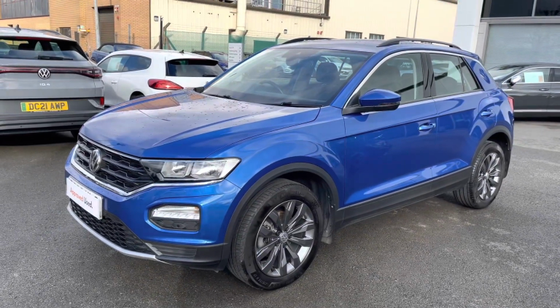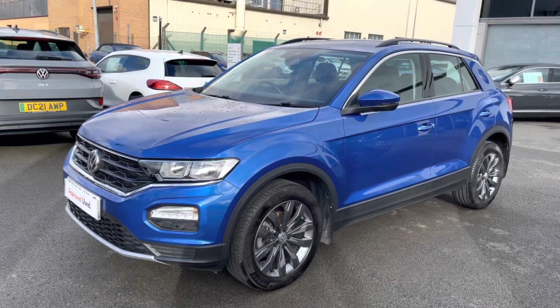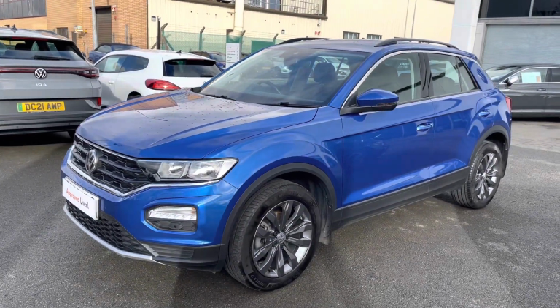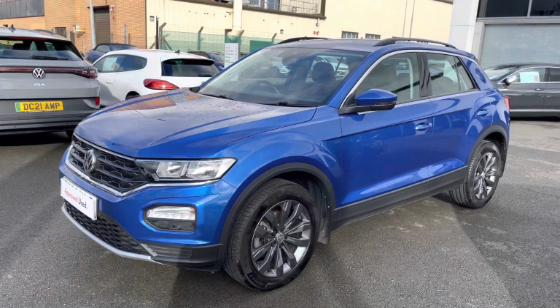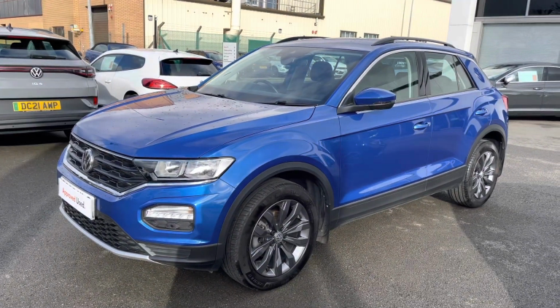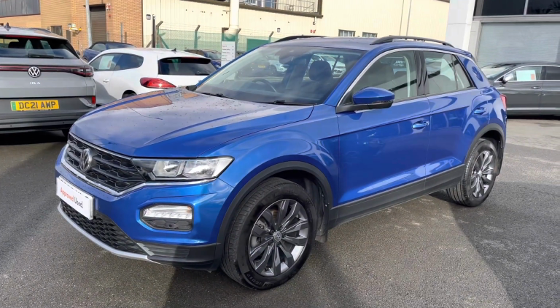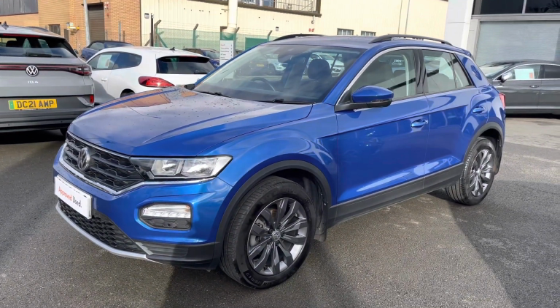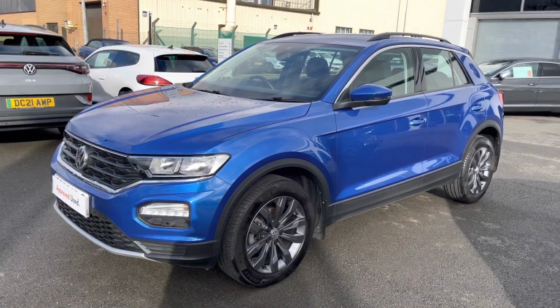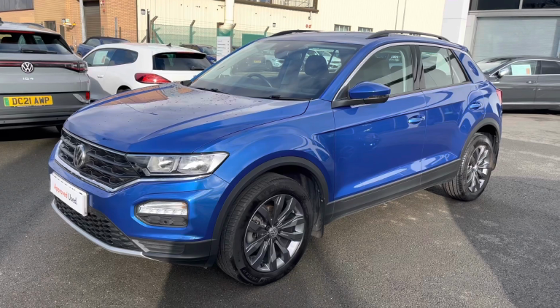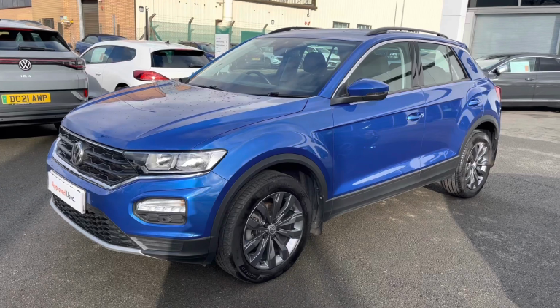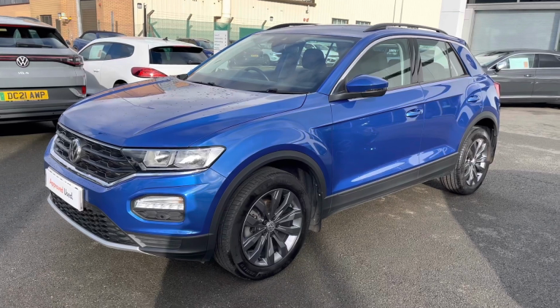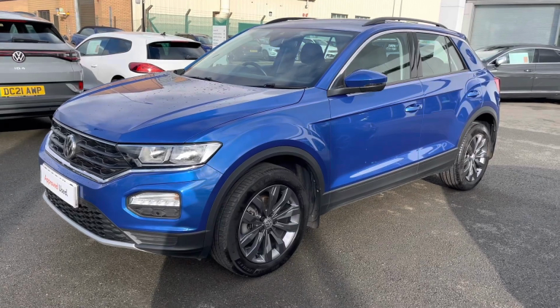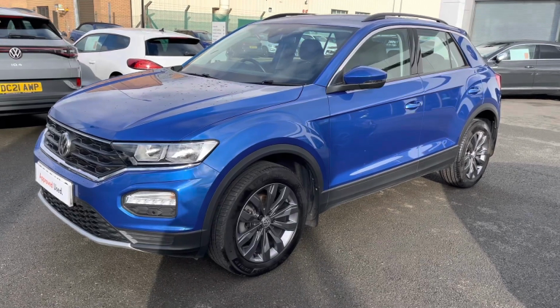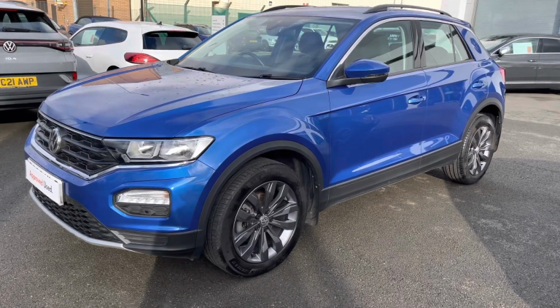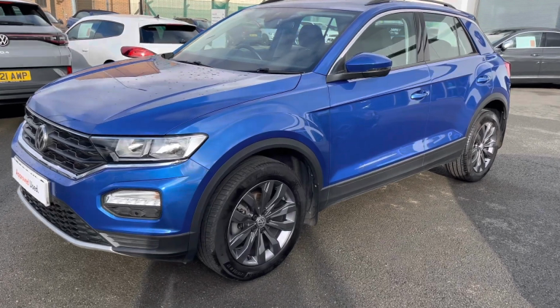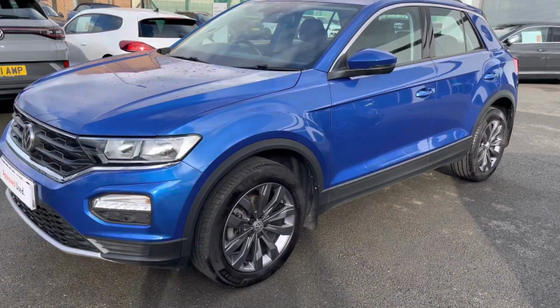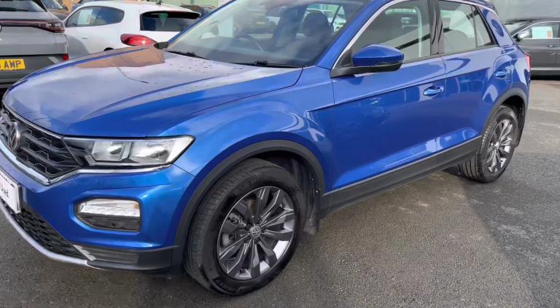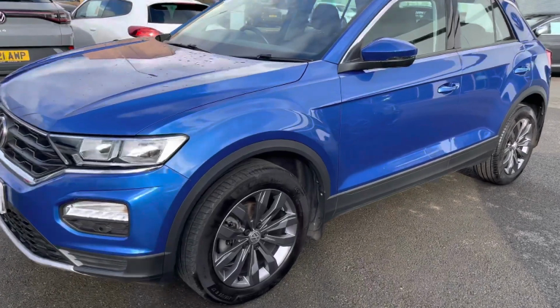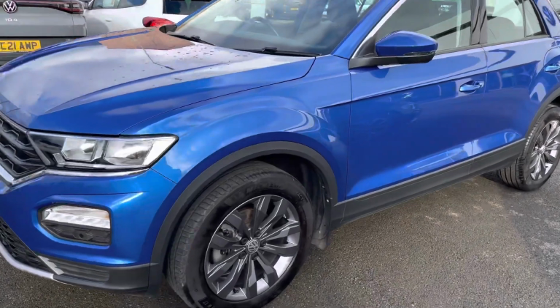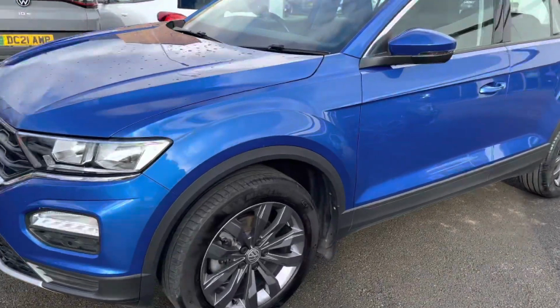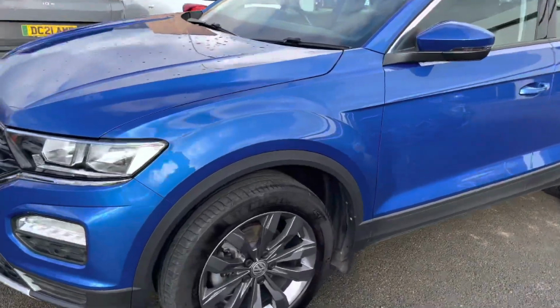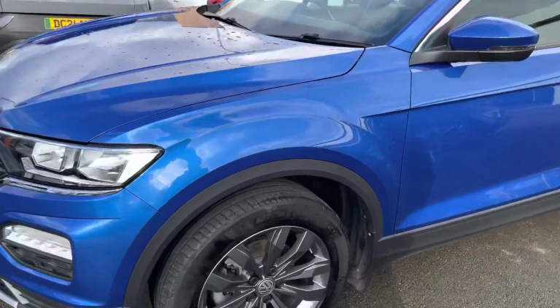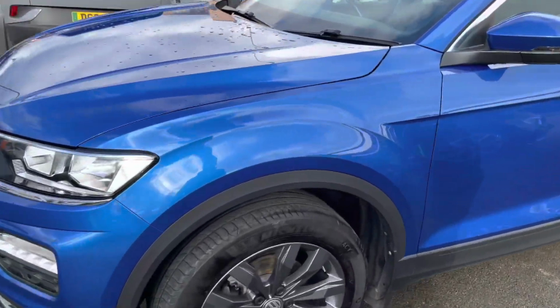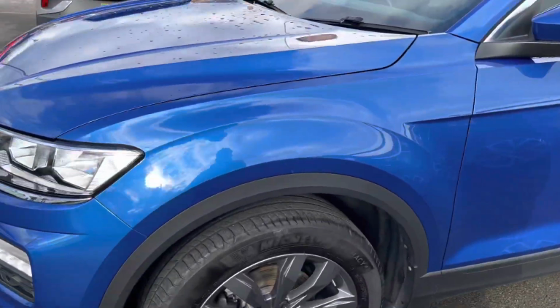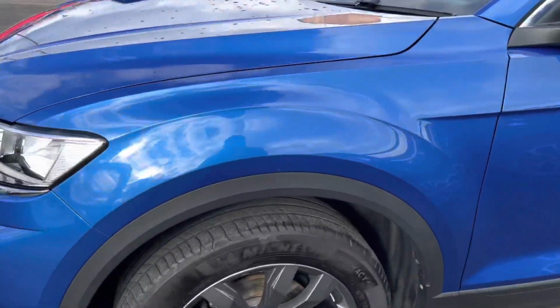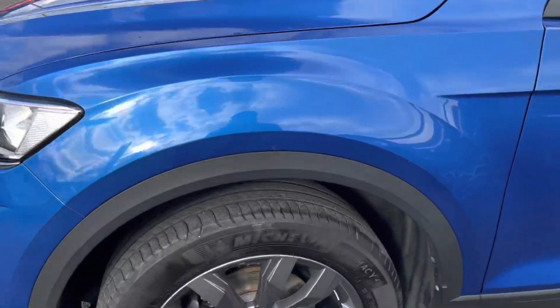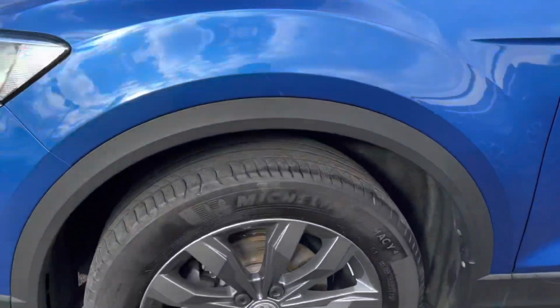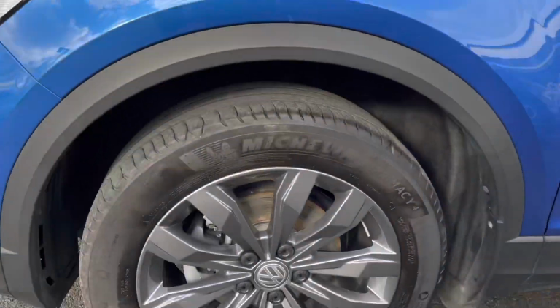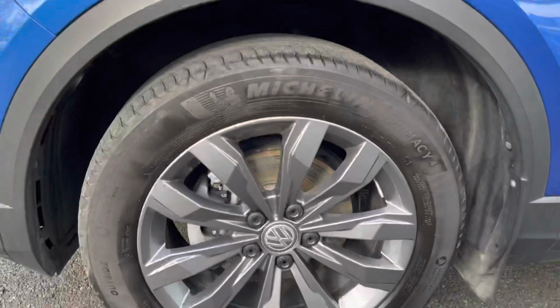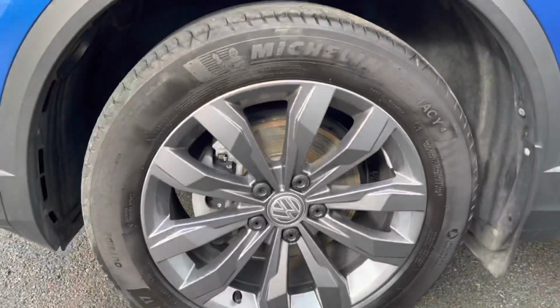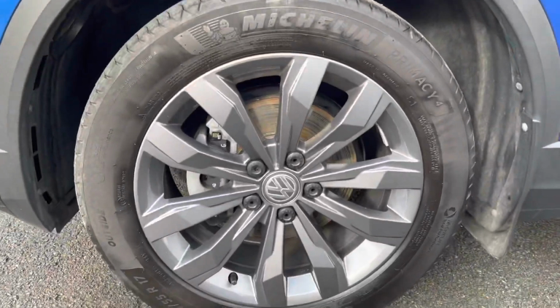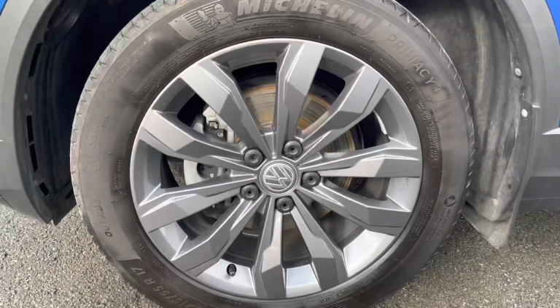More importantly, as an approved used vehicle, you can buy it with complete peace of mind, thanks to our comprehensive 2-year warranty, roadside assistance and MOT cover package.